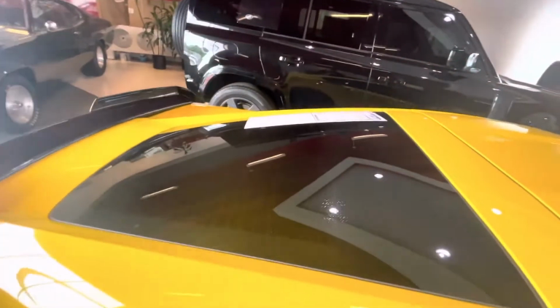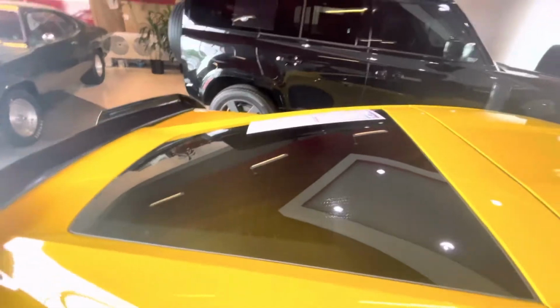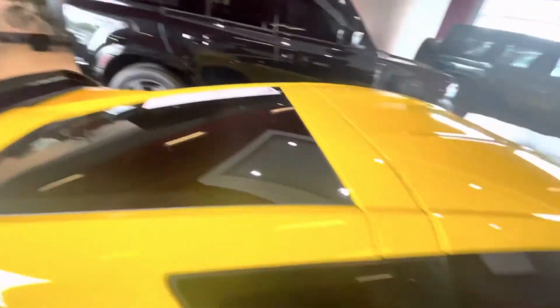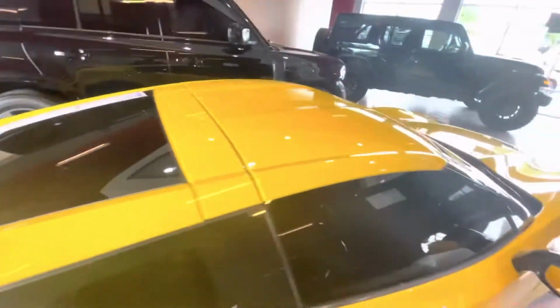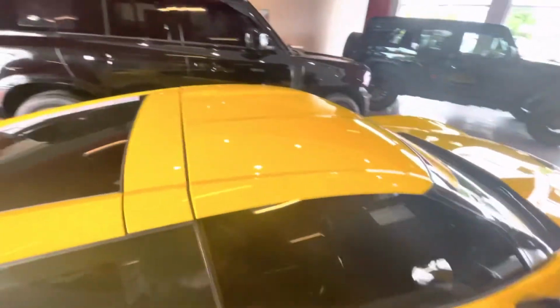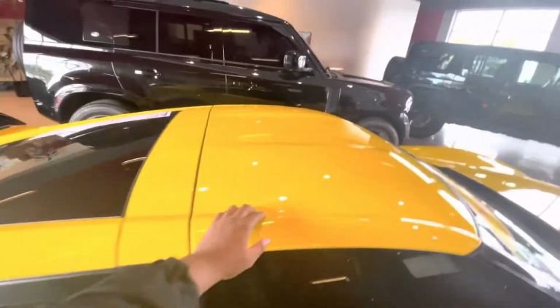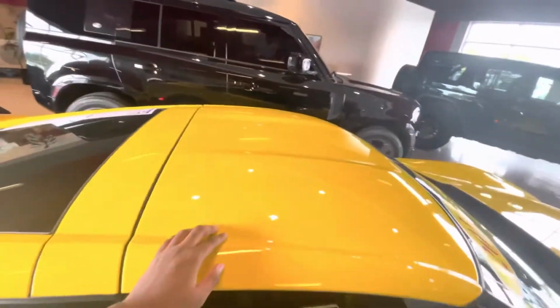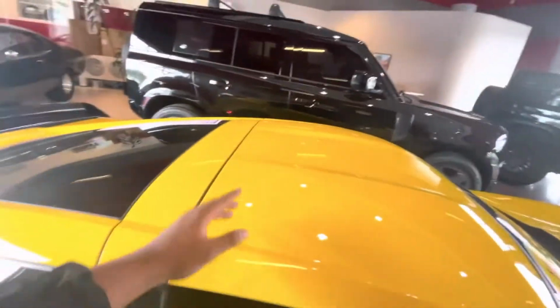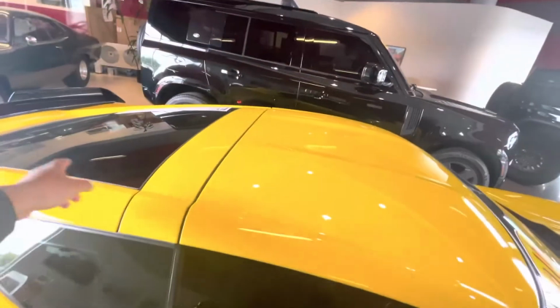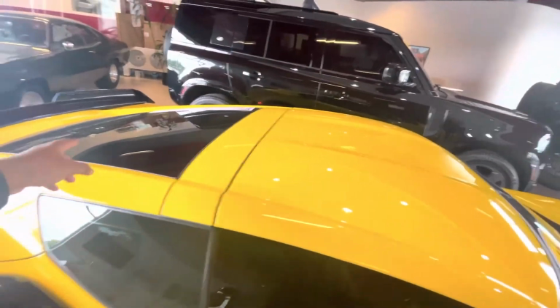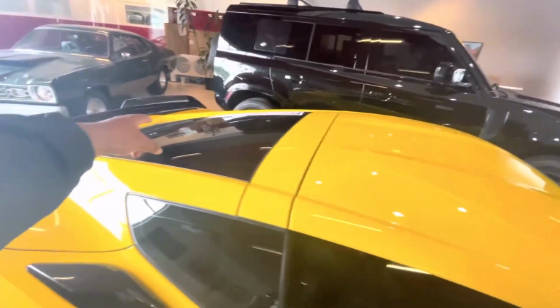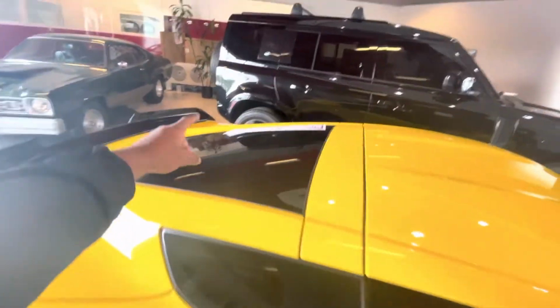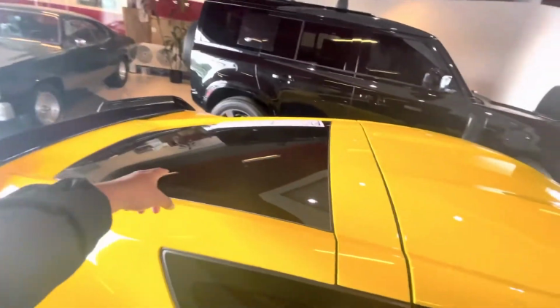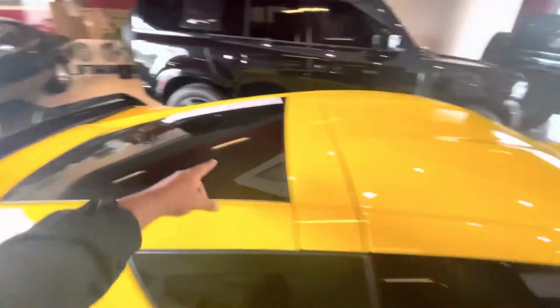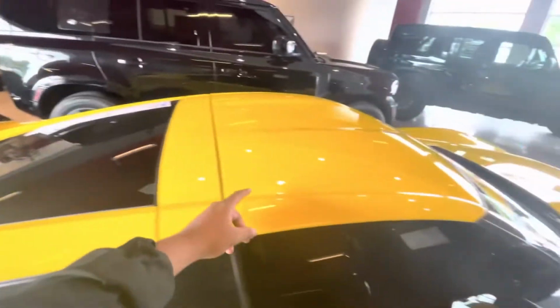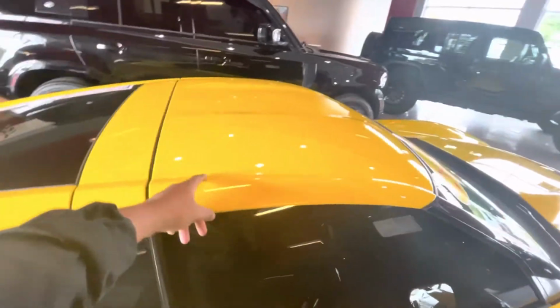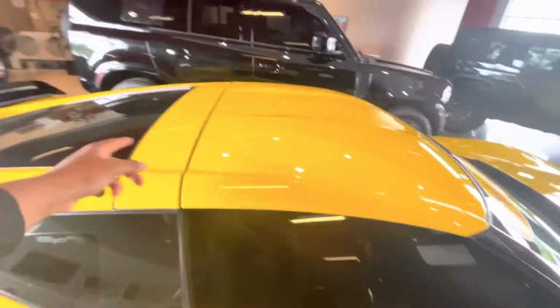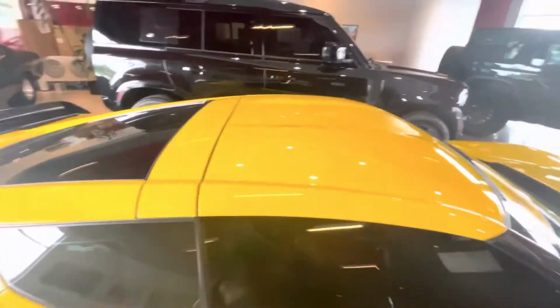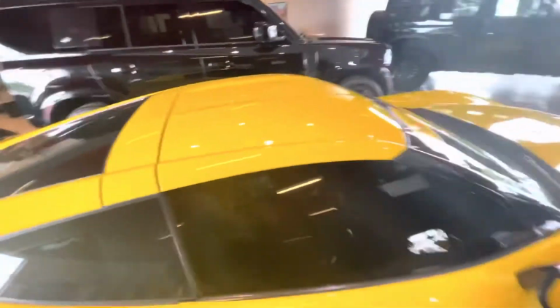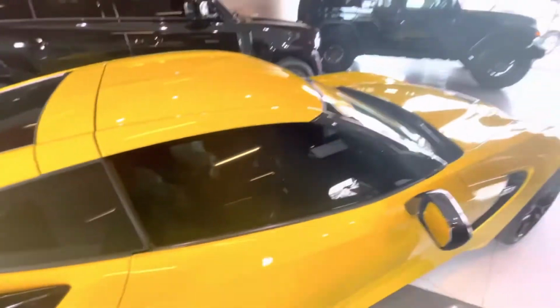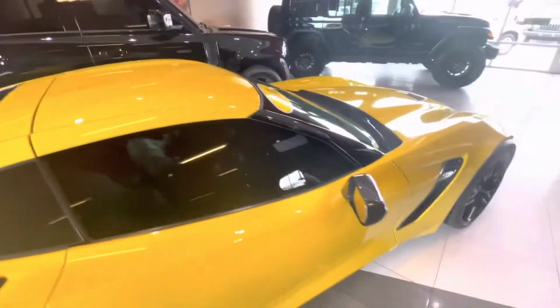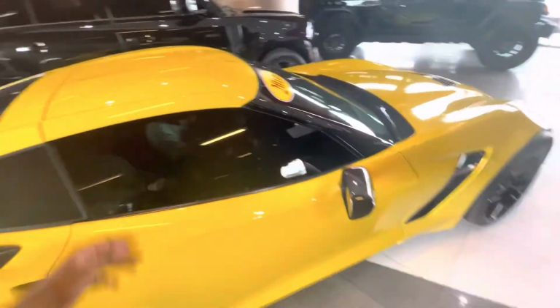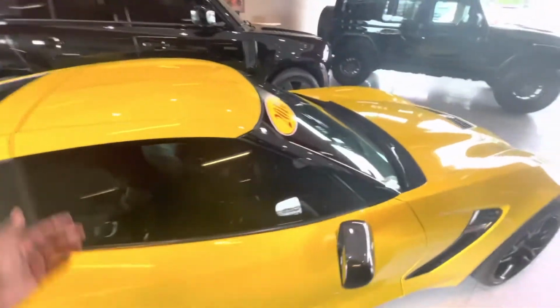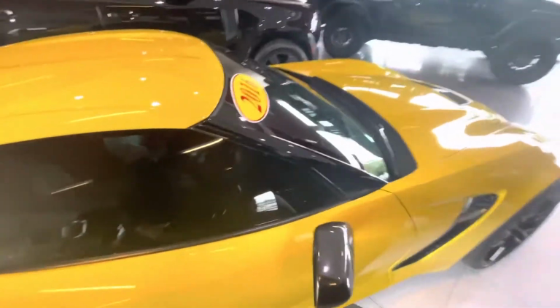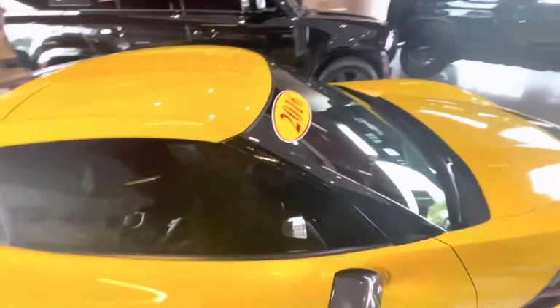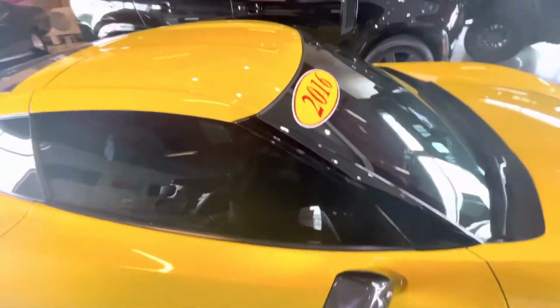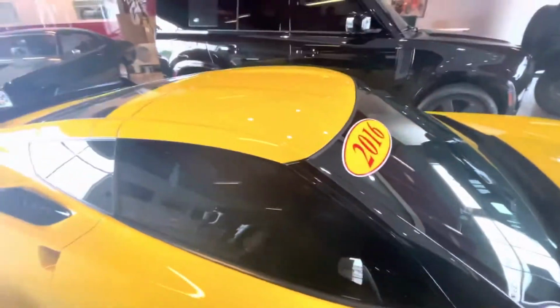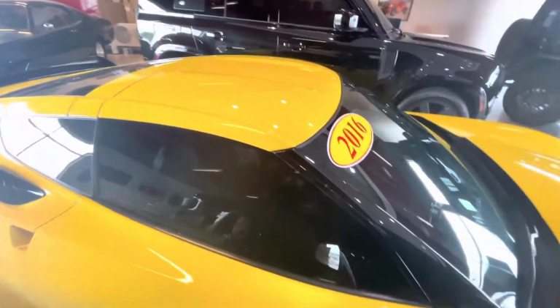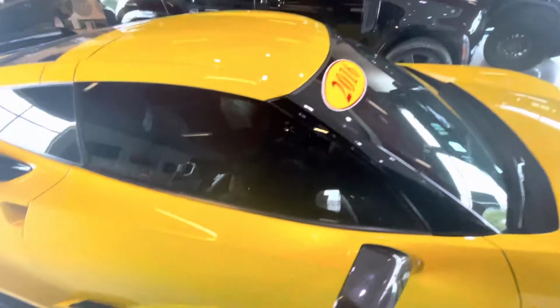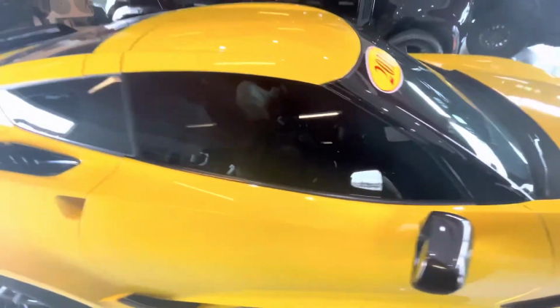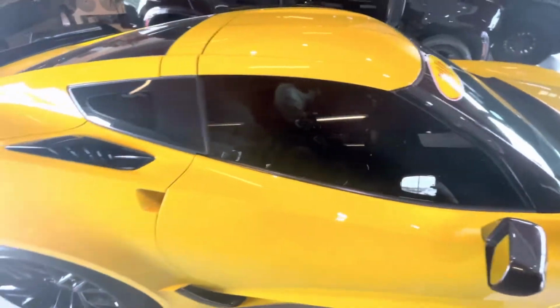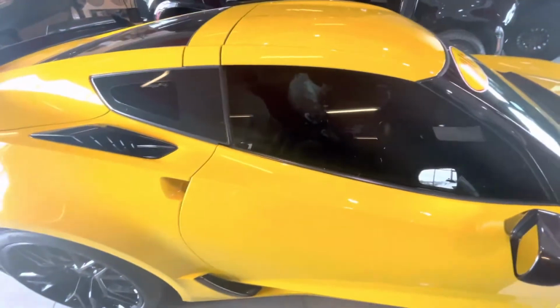Back window — this top can come off and it comes with a black top, so you can switch out the black and the yellow top. Or you can just take it off and ride convertible style, so that's cool too.